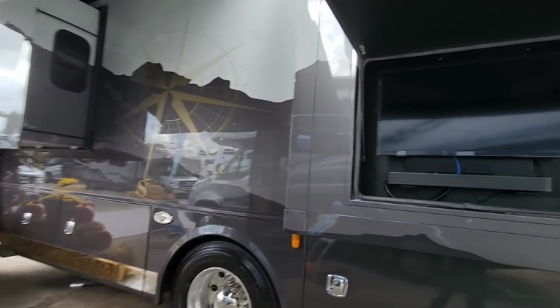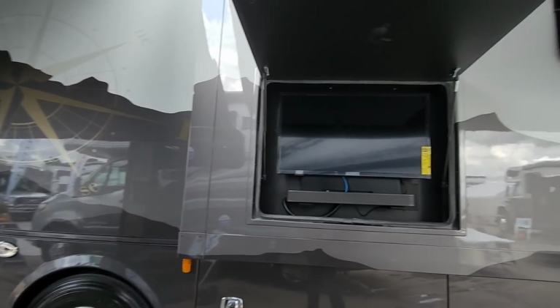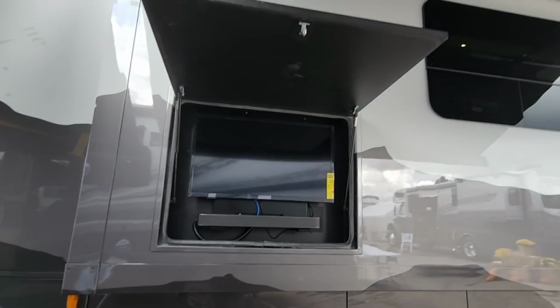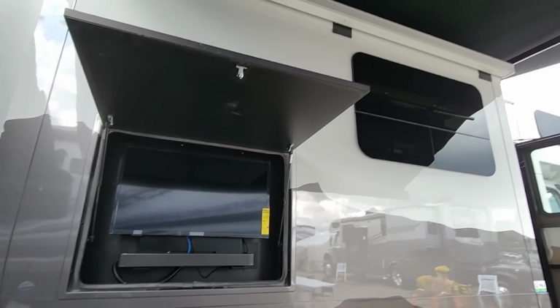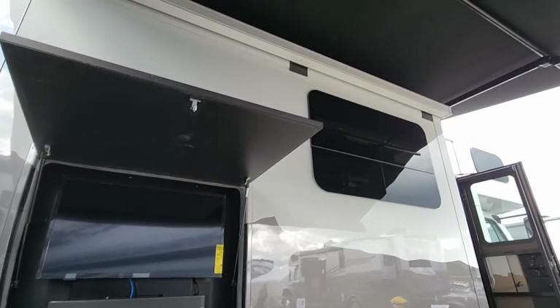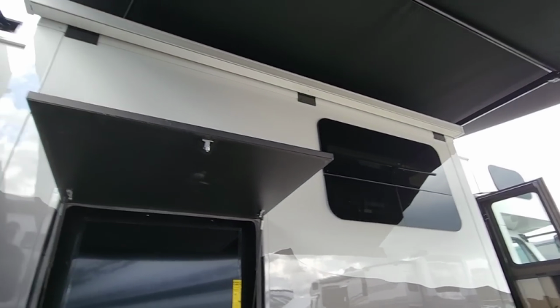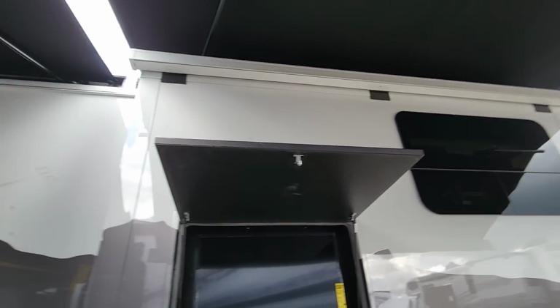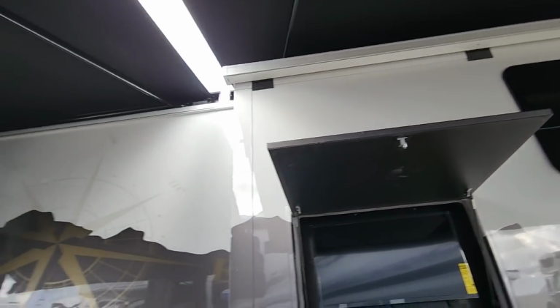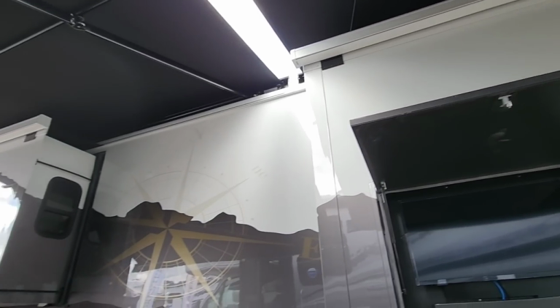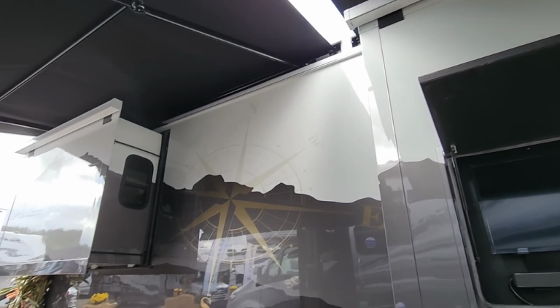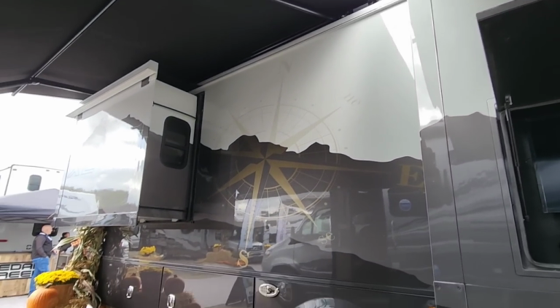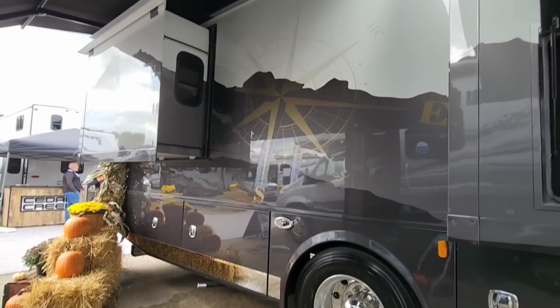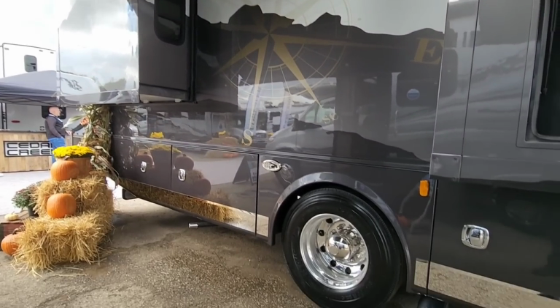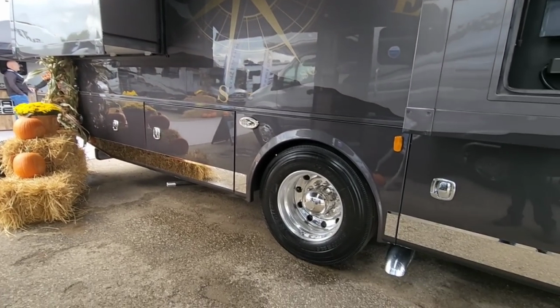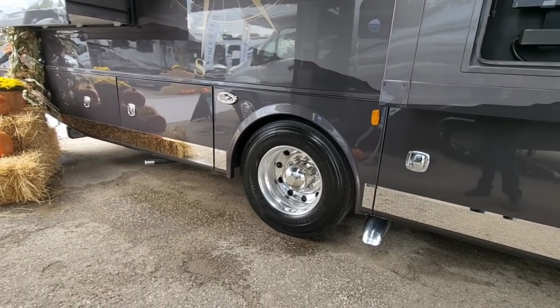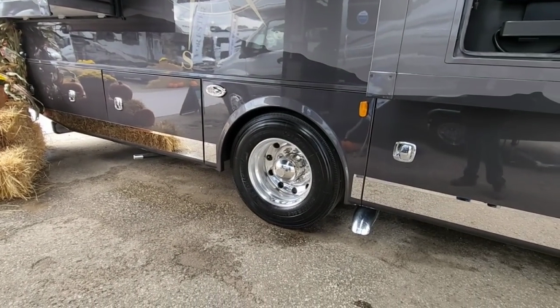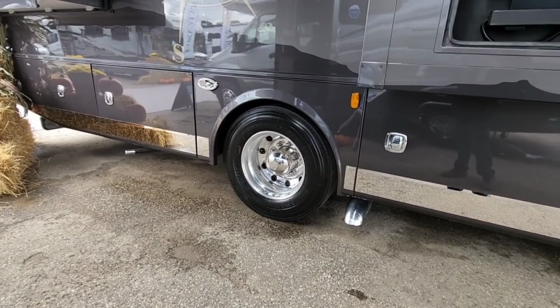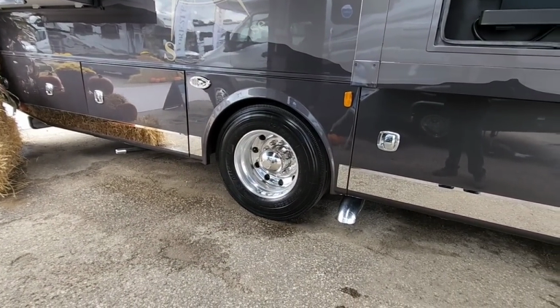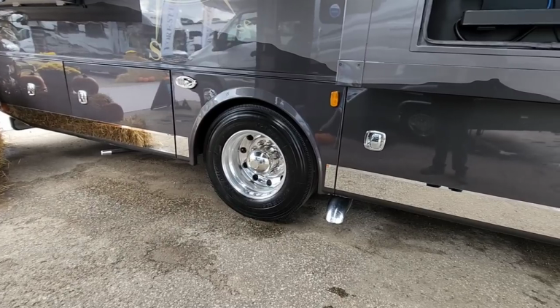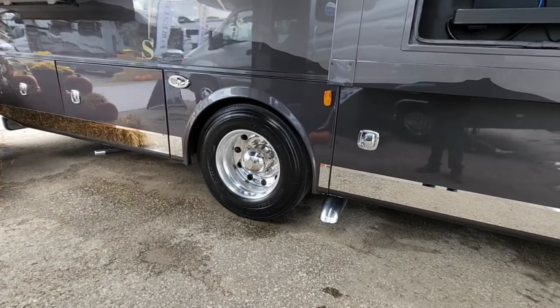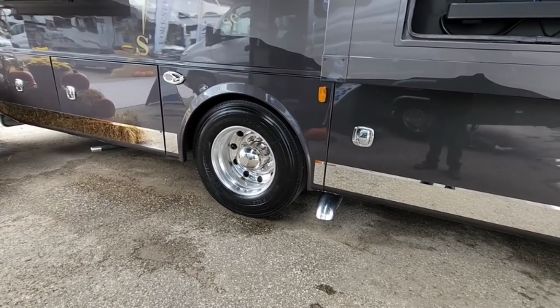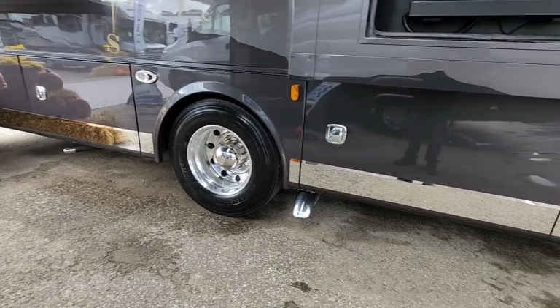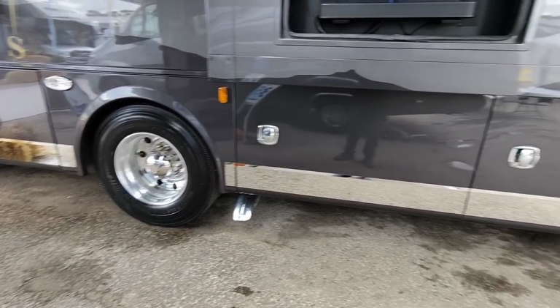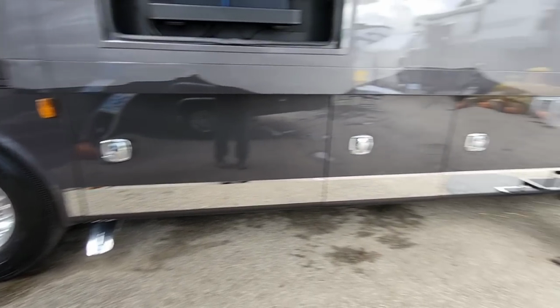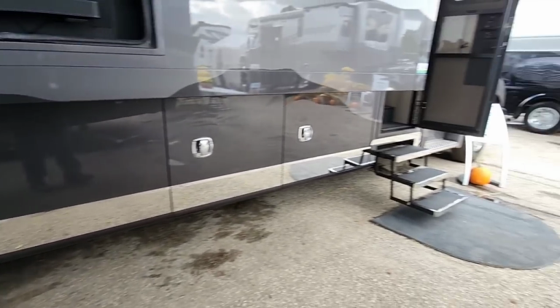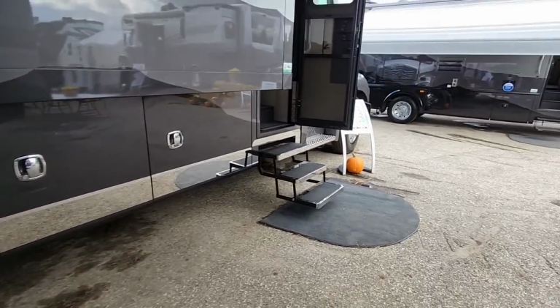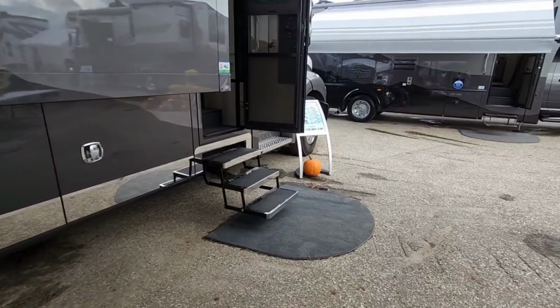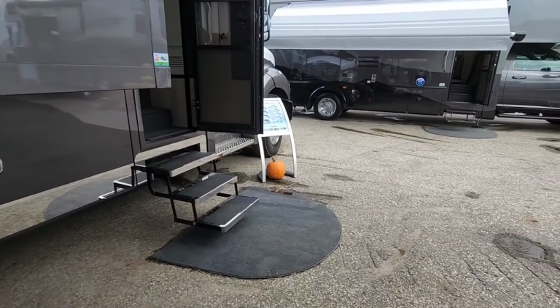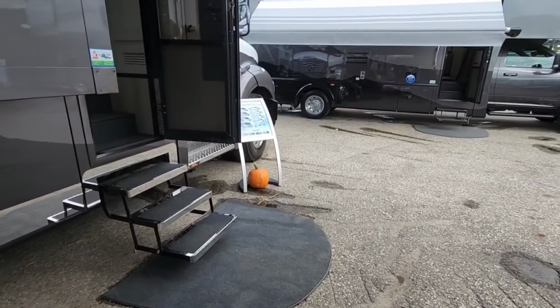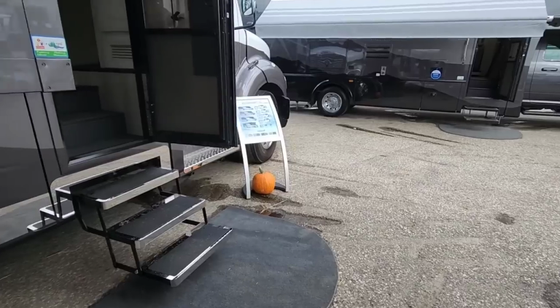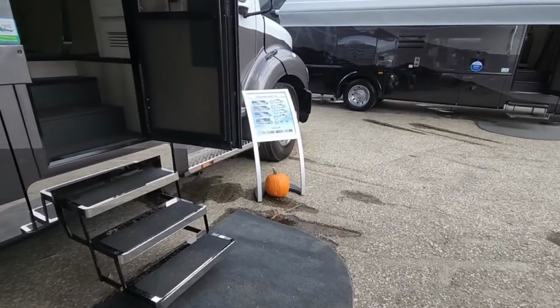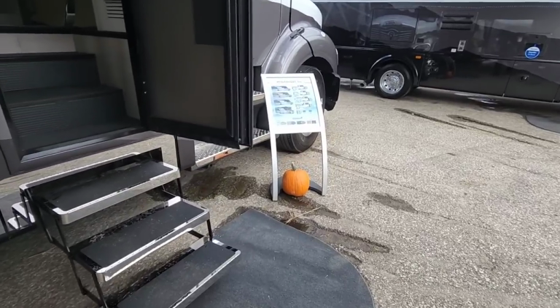You've got your outside entertainment system right here, armless awnings, huge 22 and a half inch Alcoa wheels, and Michelin tires. Let's take a look inside this thing and we'll come back out and finish the outside.